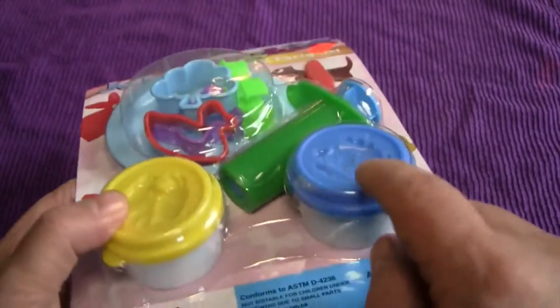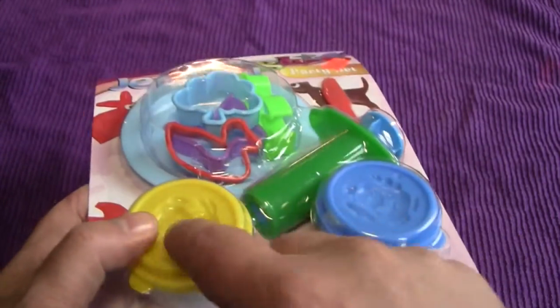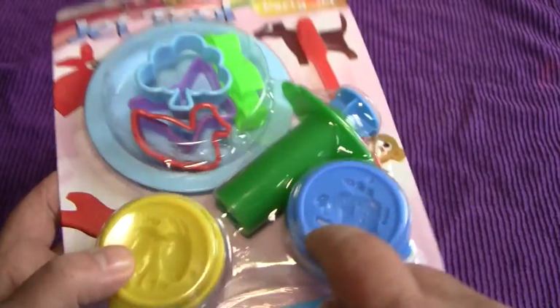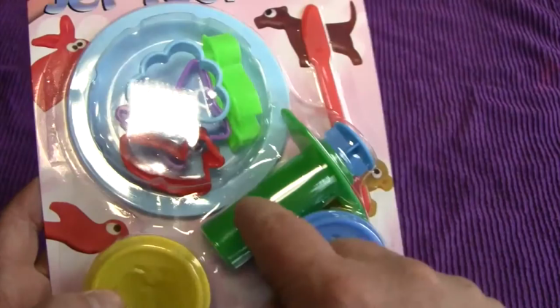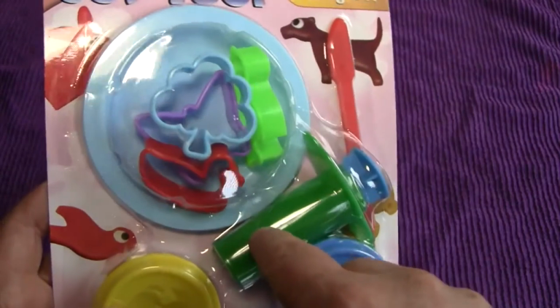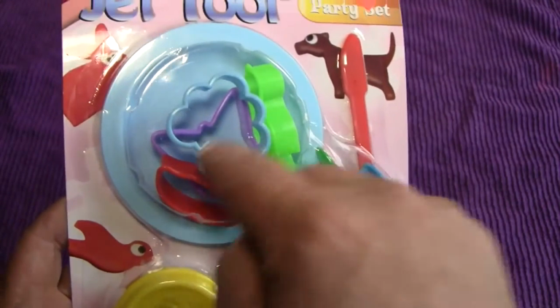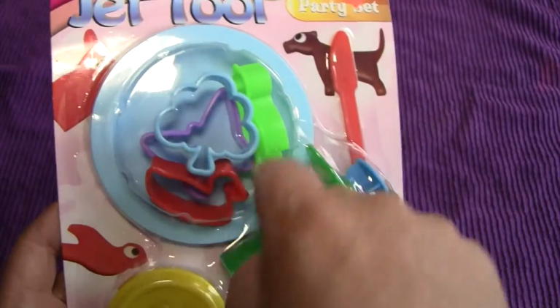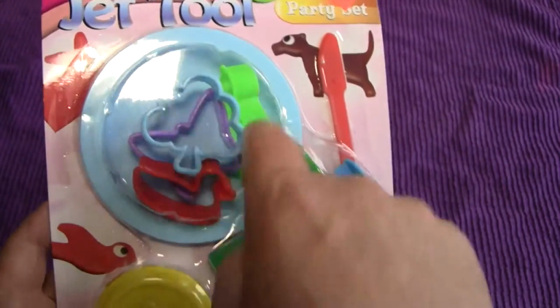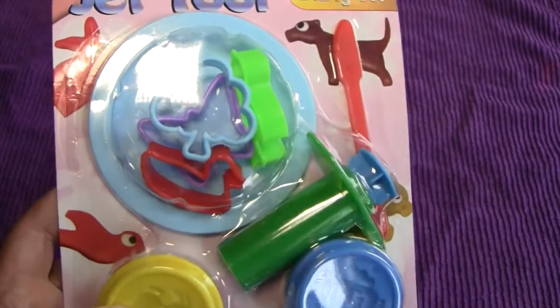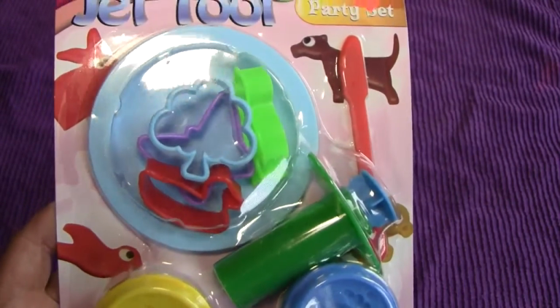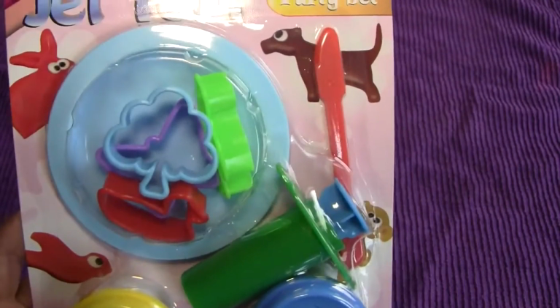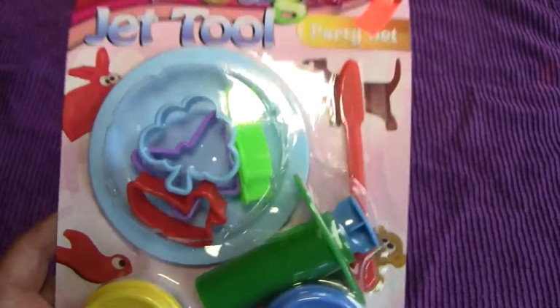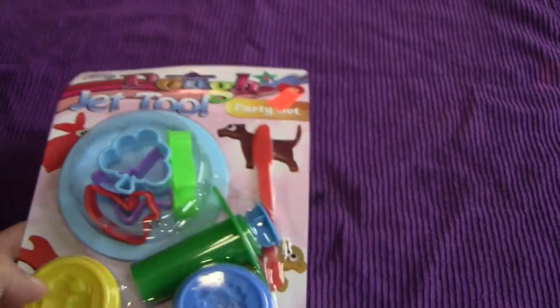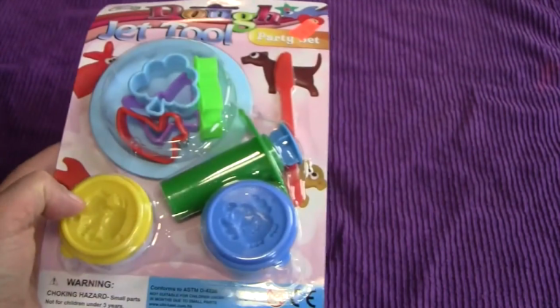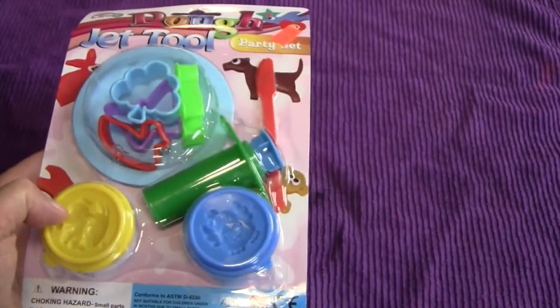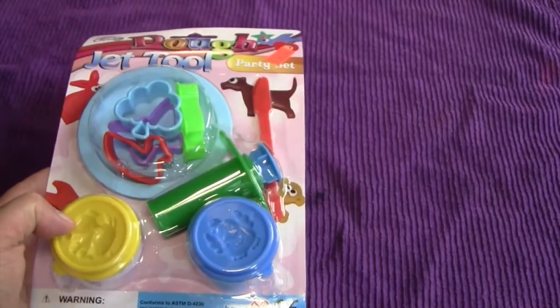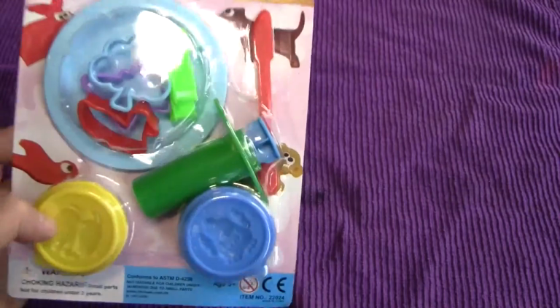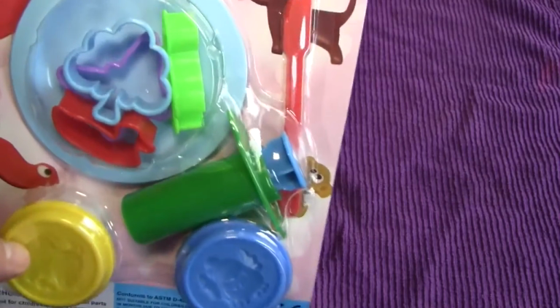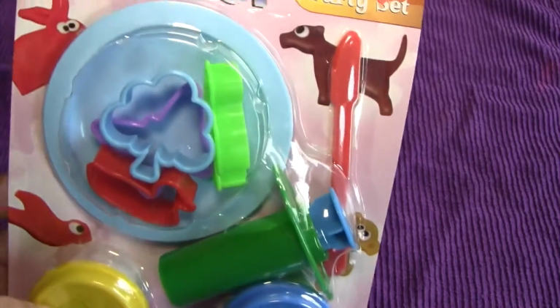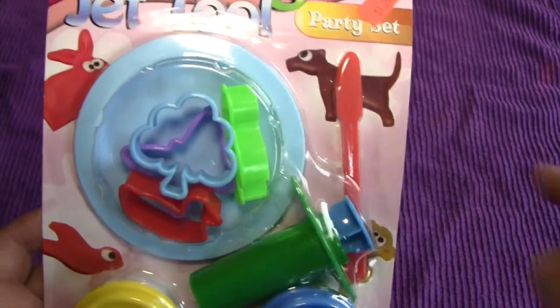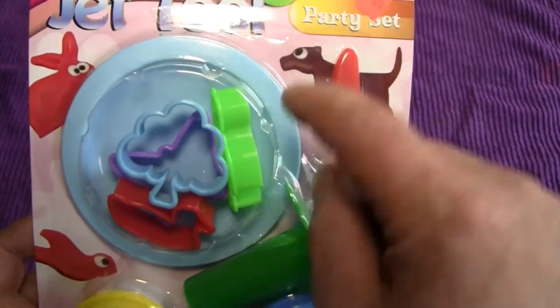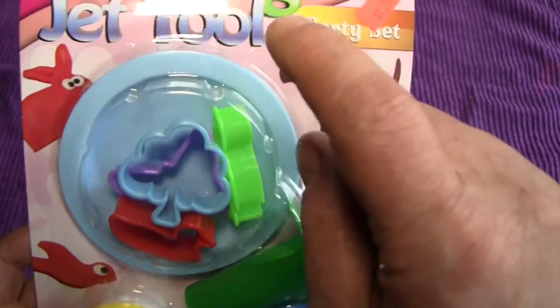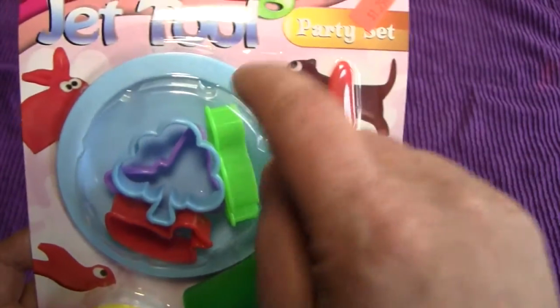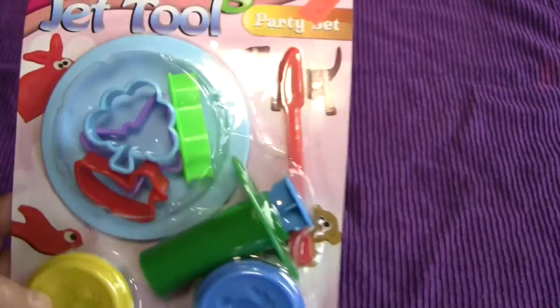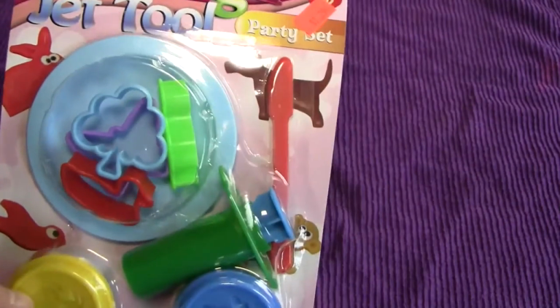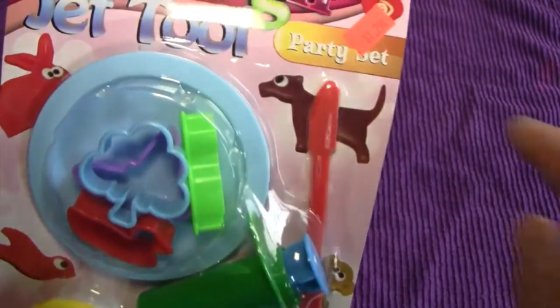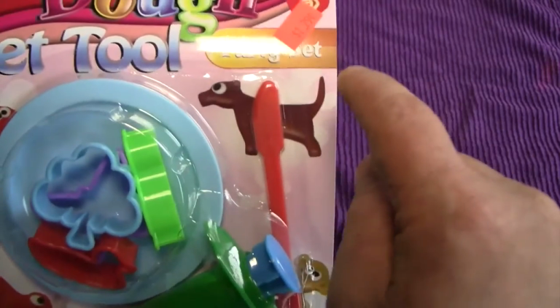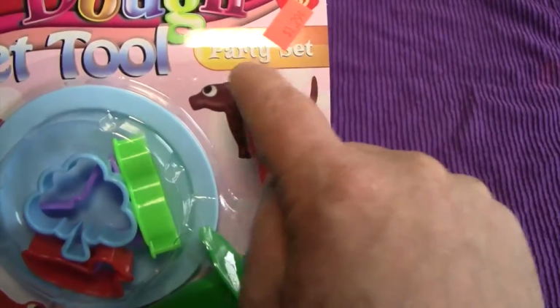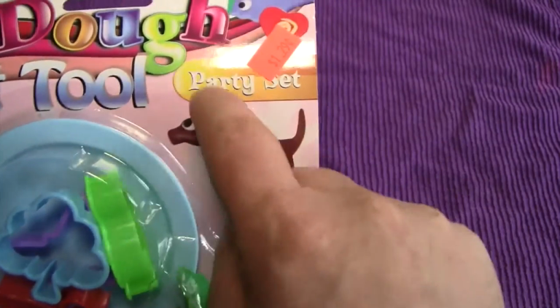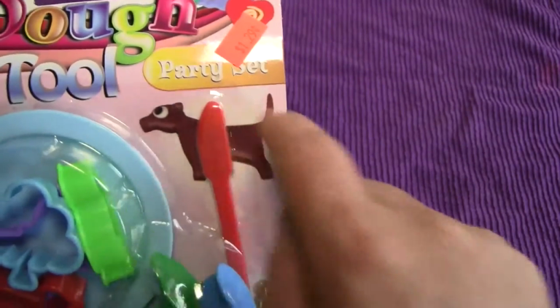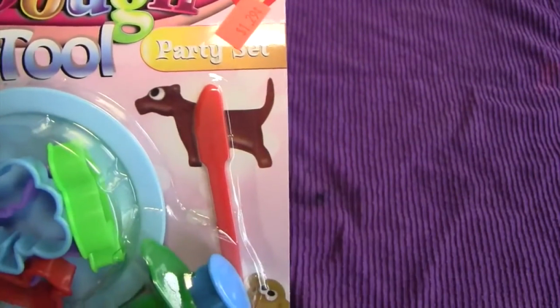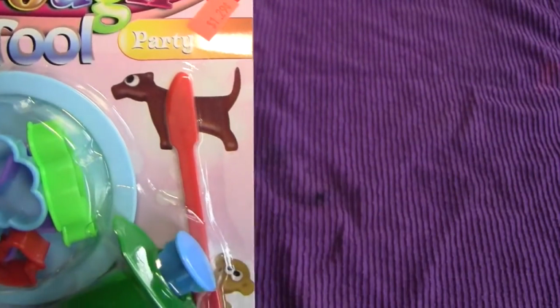You got the dough, you got the jet tool, you got things to press out the dough with. It's going to be a regular party, and if you're going to have a party, this is the Dojet Tool you want, because it is, in fact, the party set.